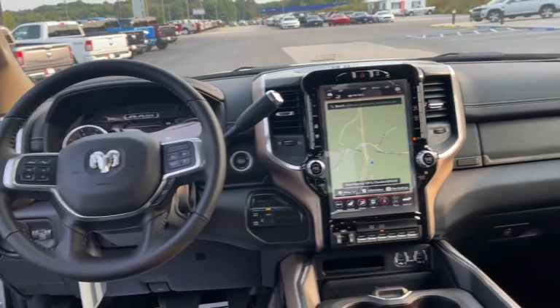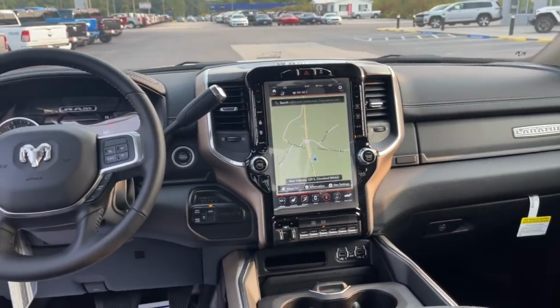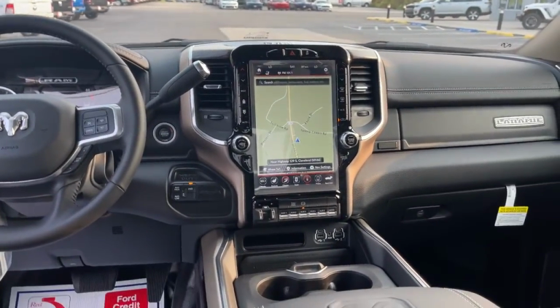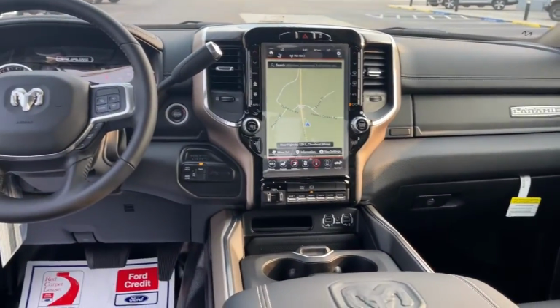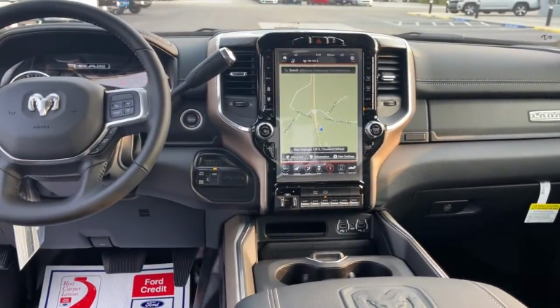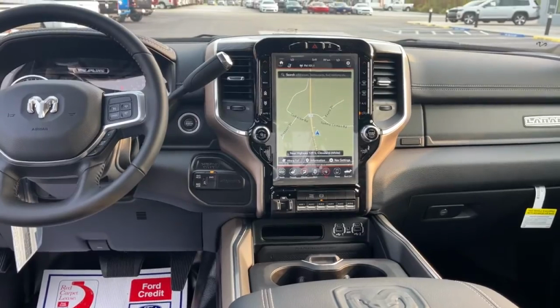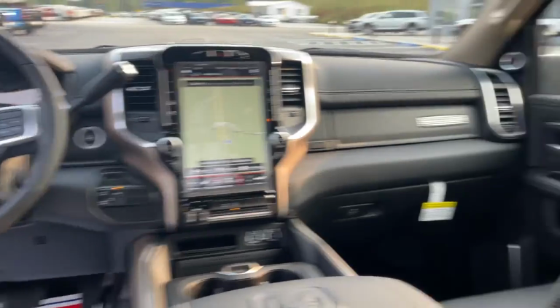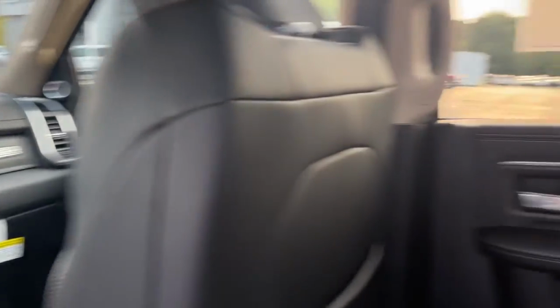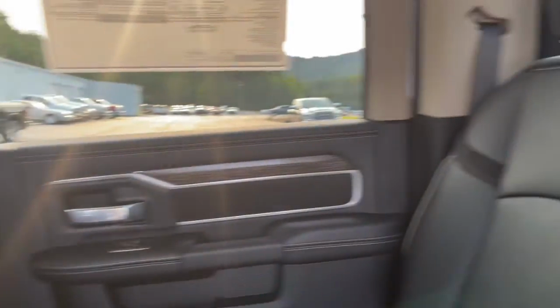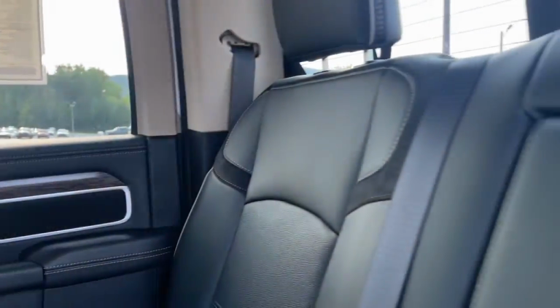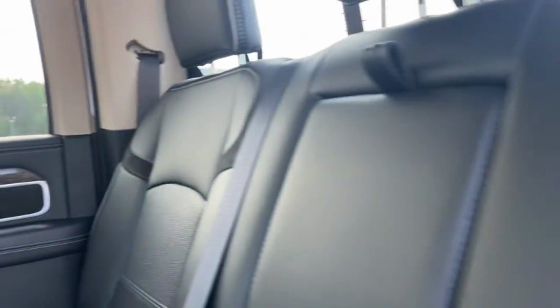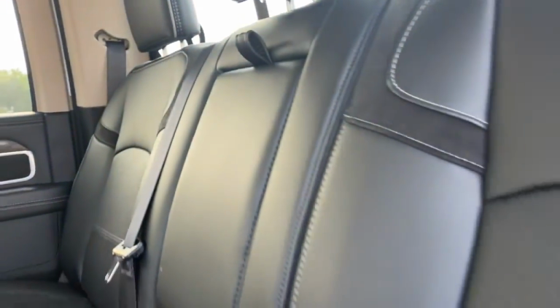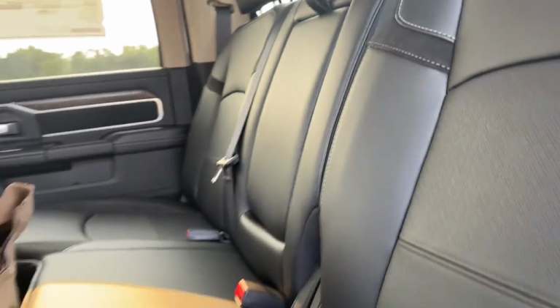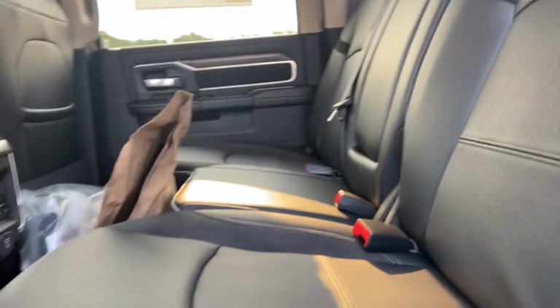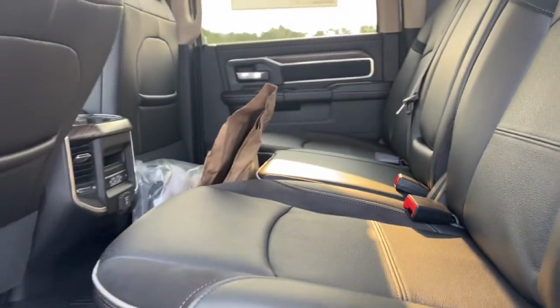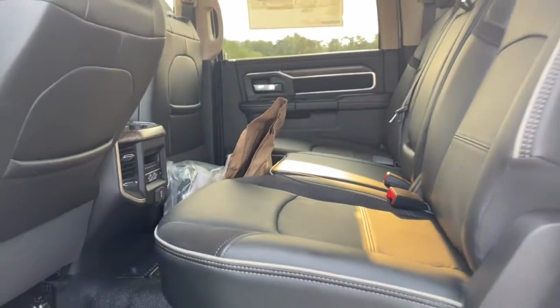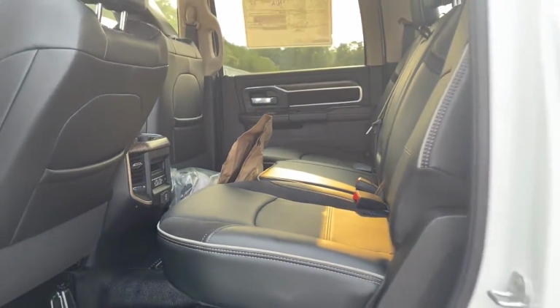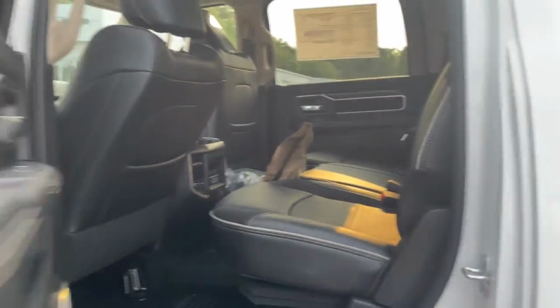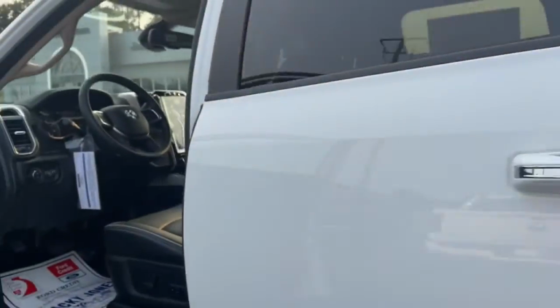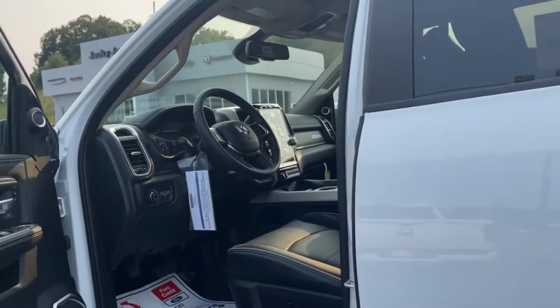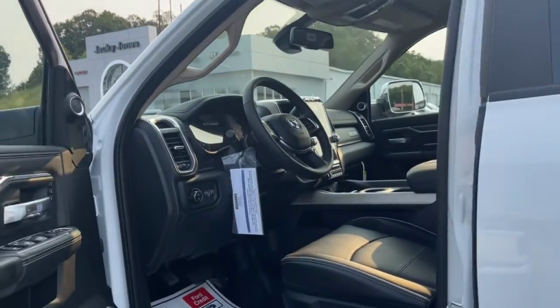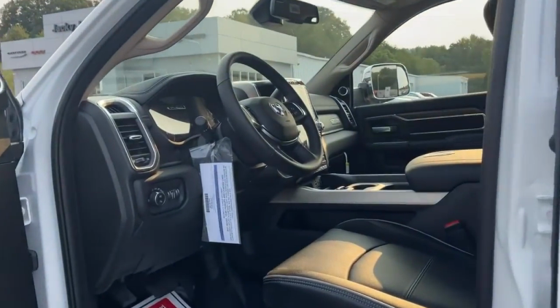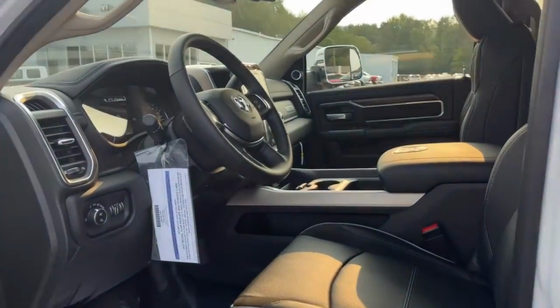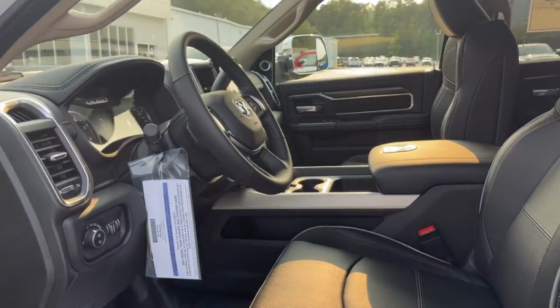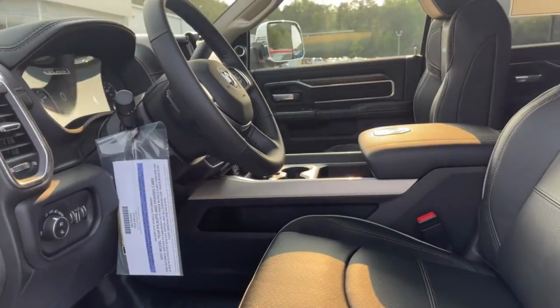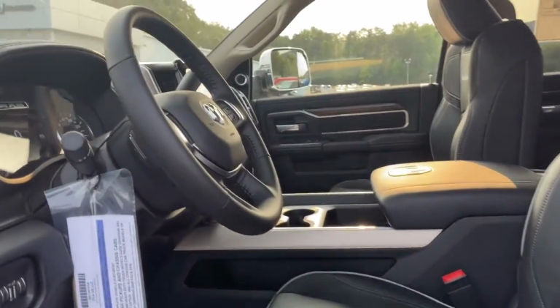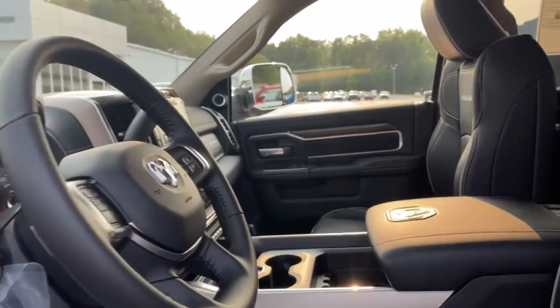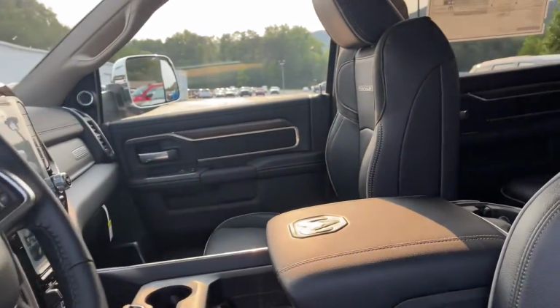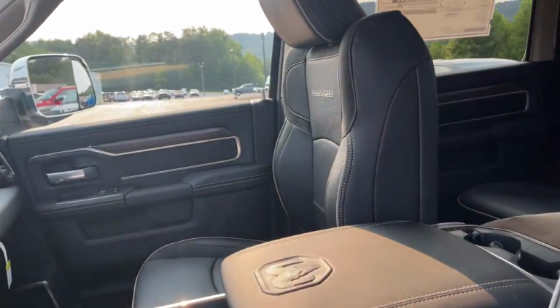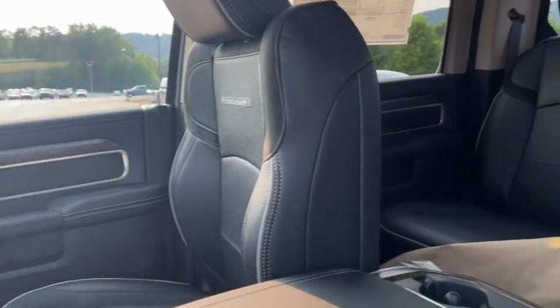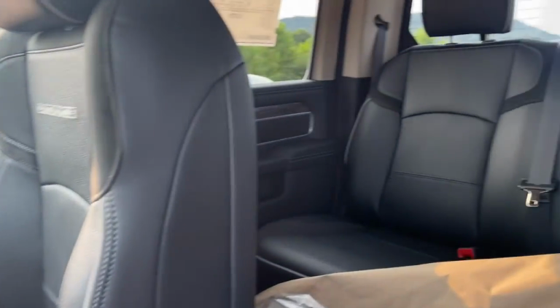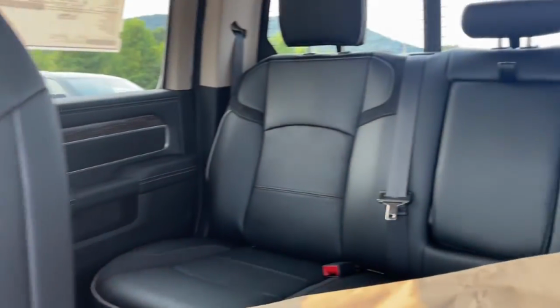All-day comfort meets astonishing strength in this remarkably versatile 4500. See for yourself when you take it out for a test drive. Our professional staff looks forward to giving you excellent service.